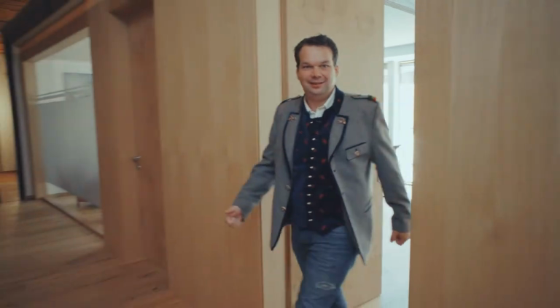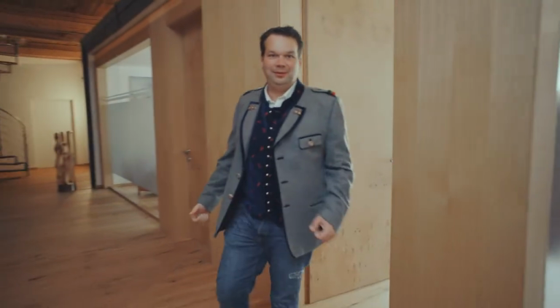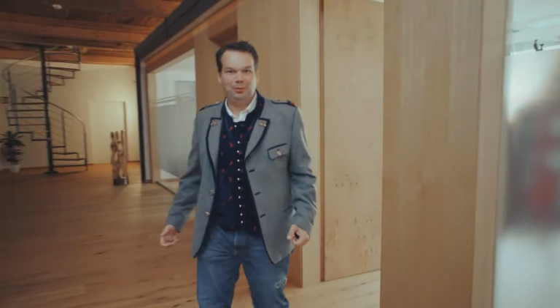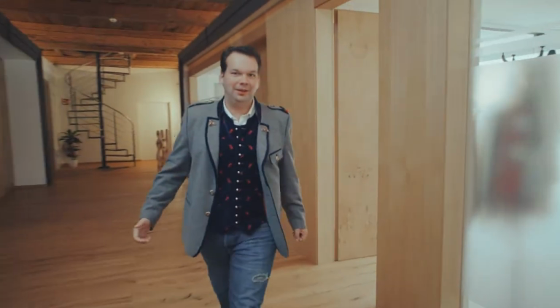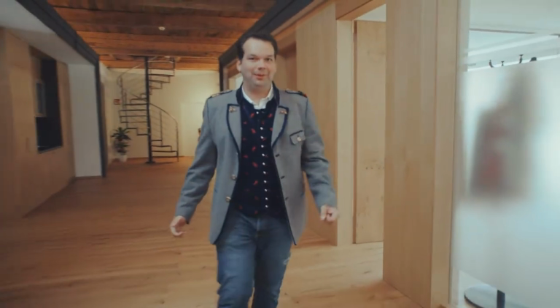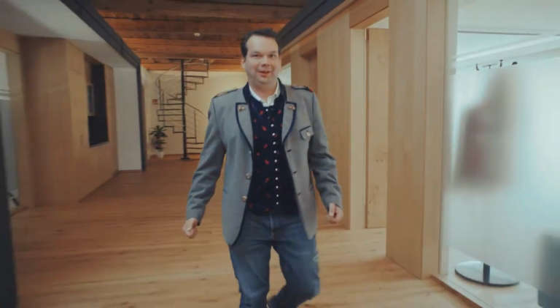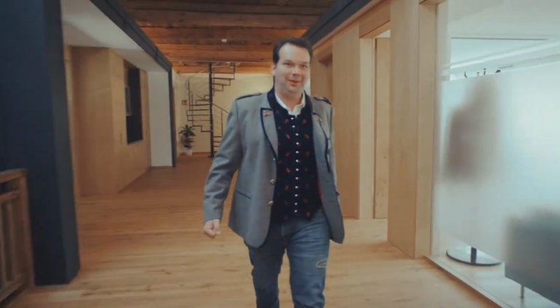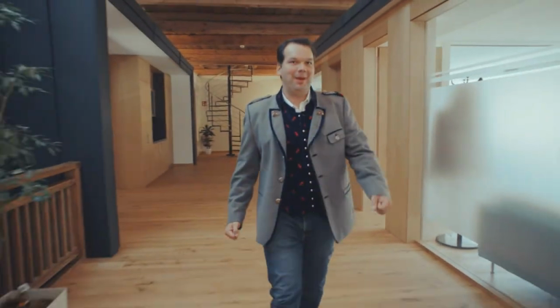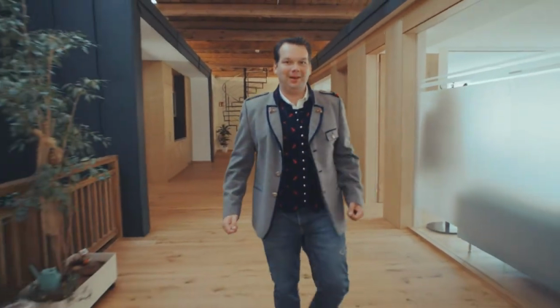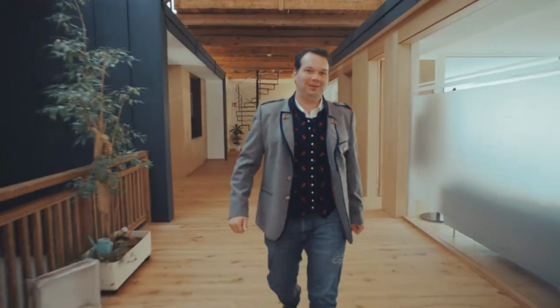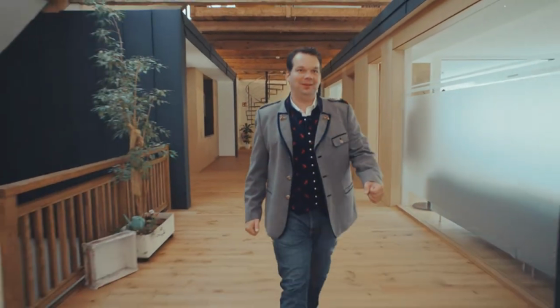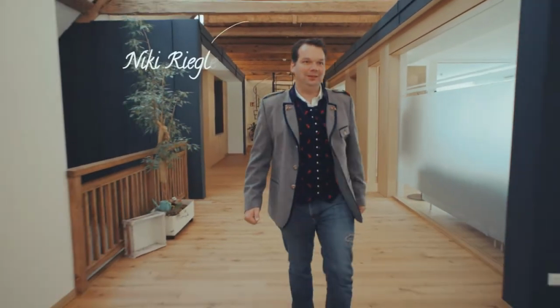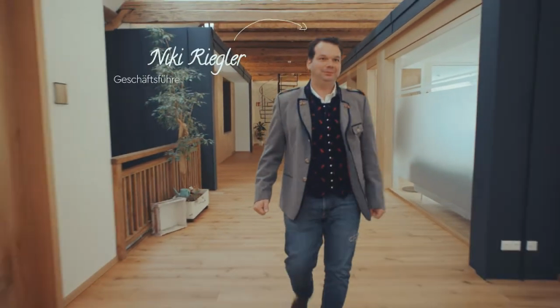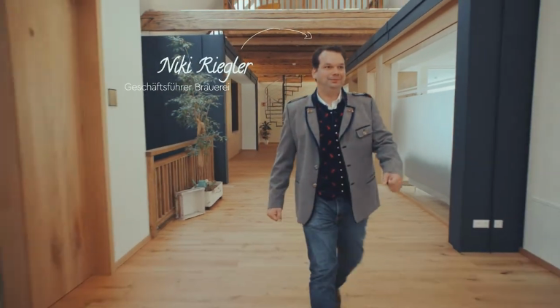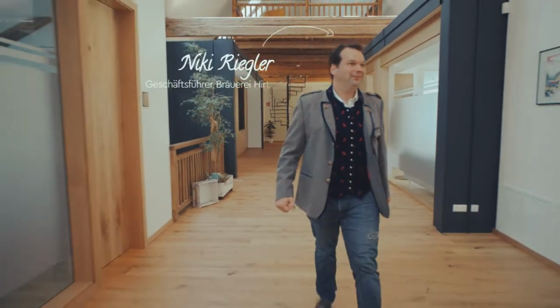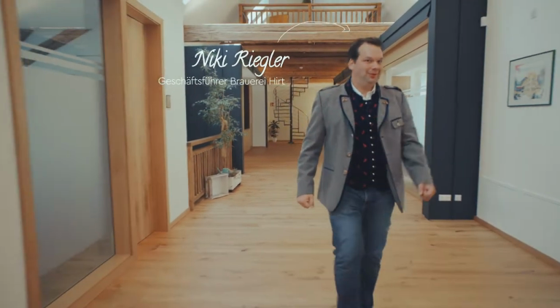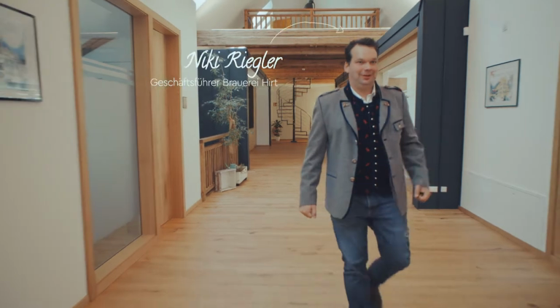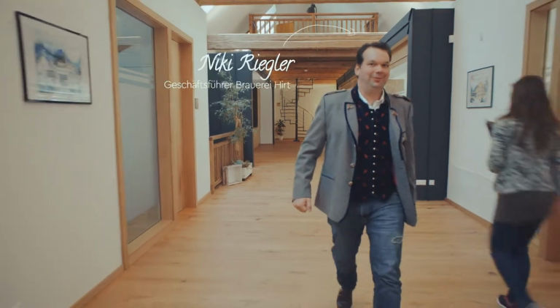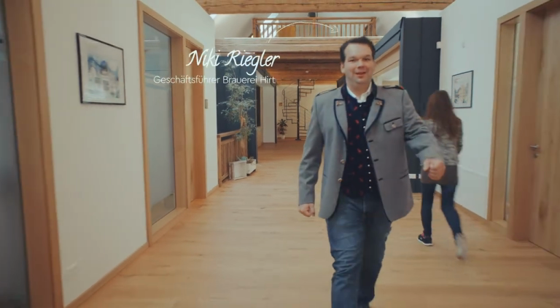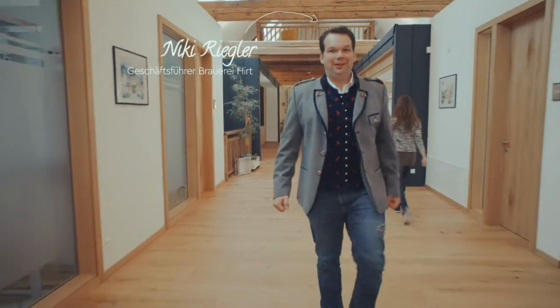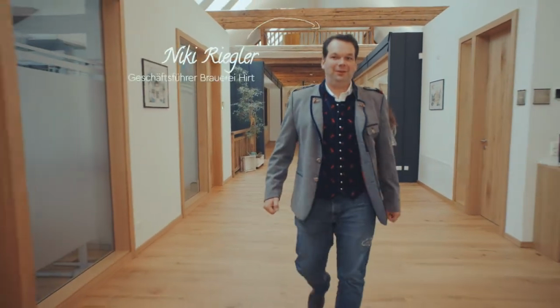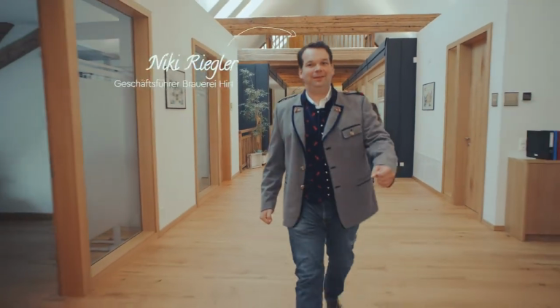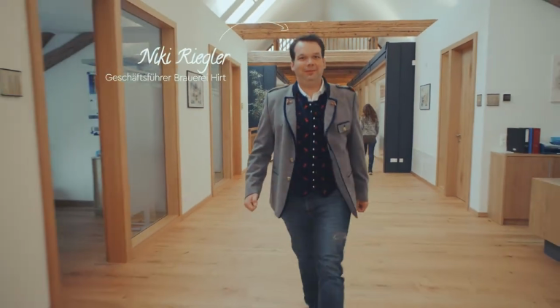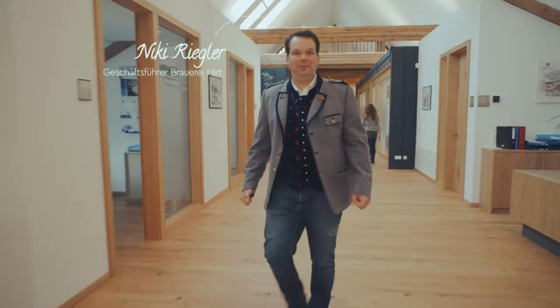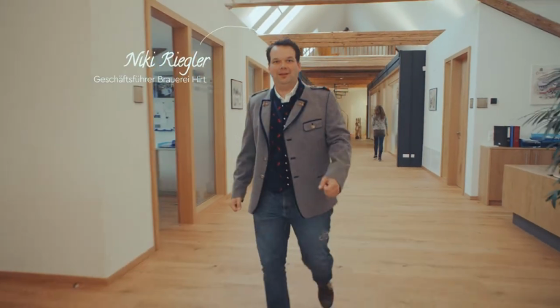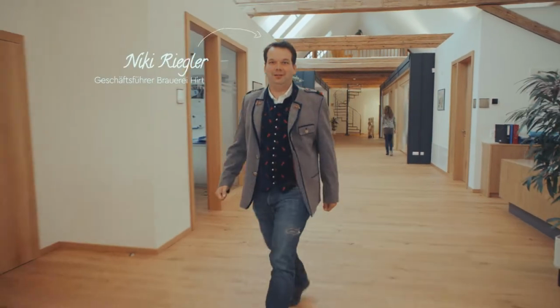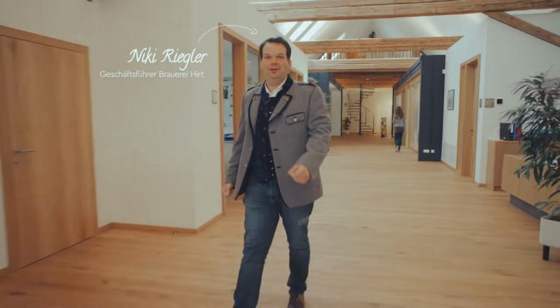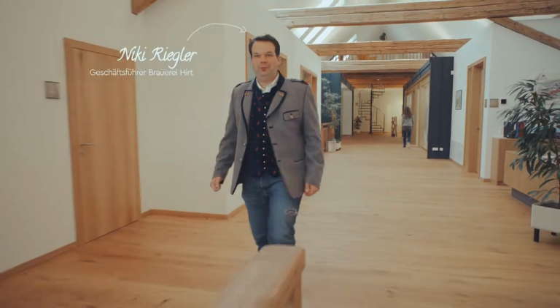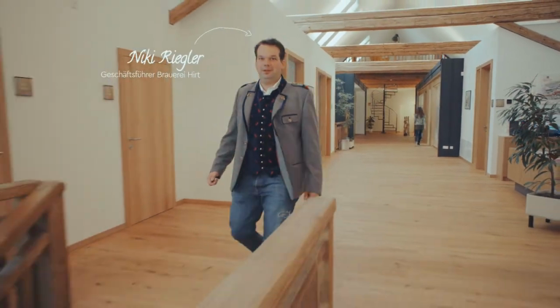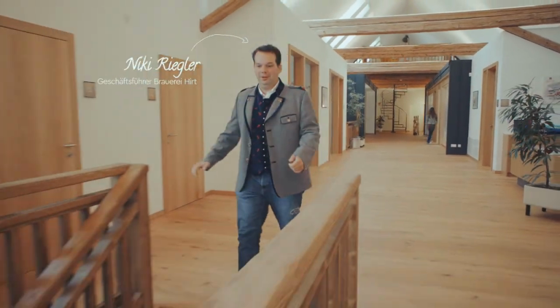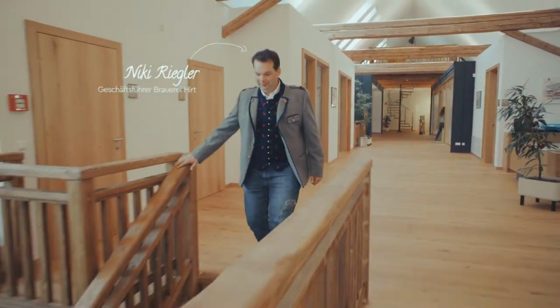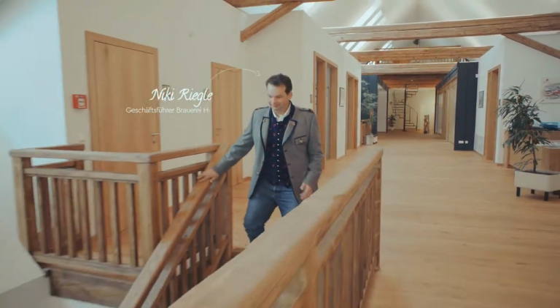Hello and a warm welcome to the Hirte Brewery. My name is Niki Riegler and I would like to show you the real passion that goes into making a Hirte beer.